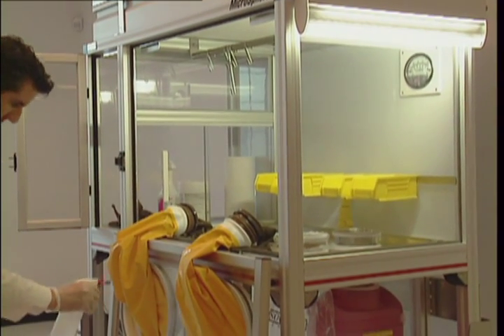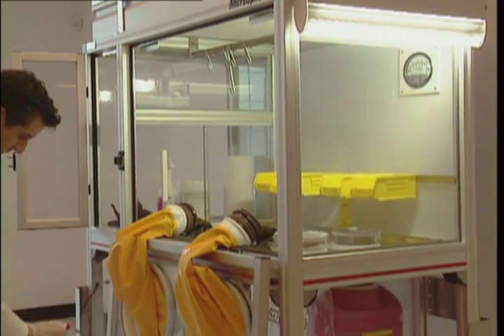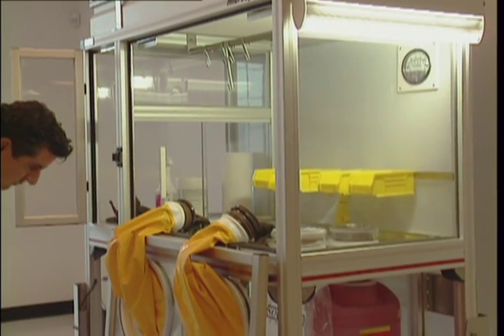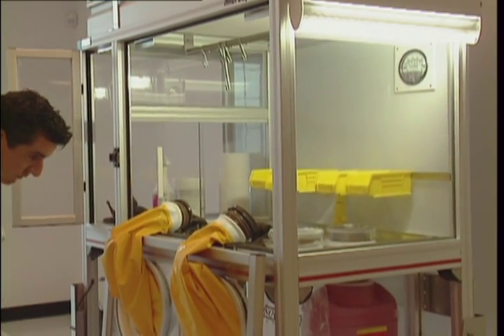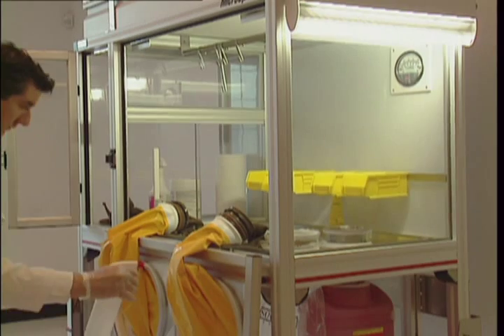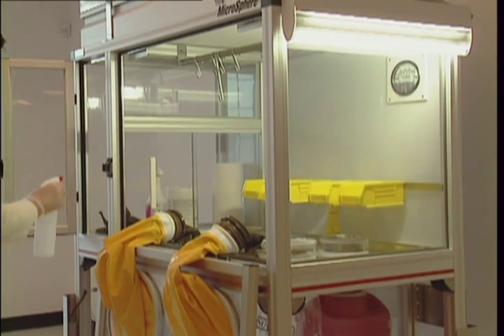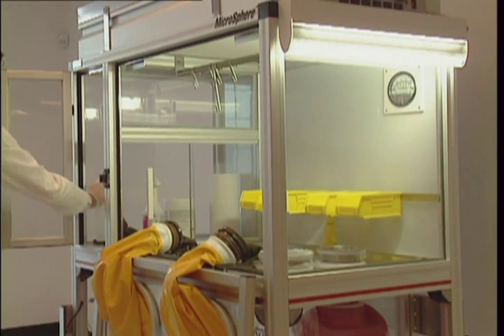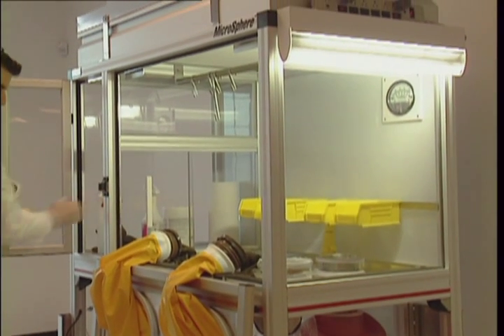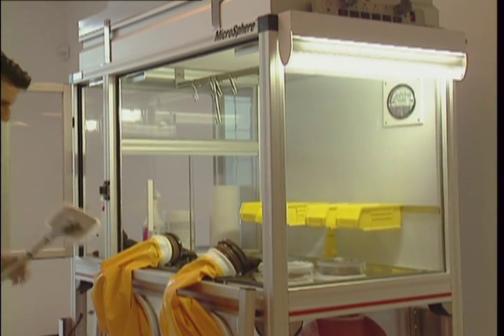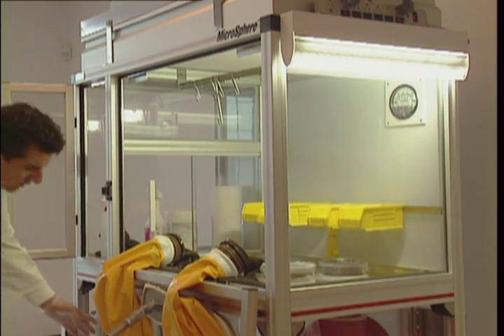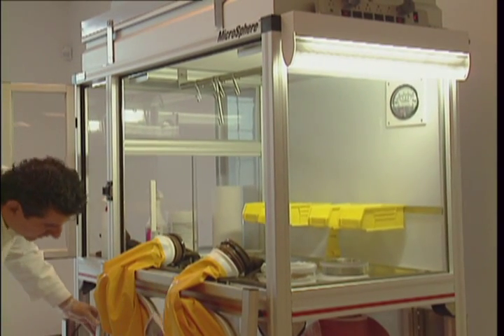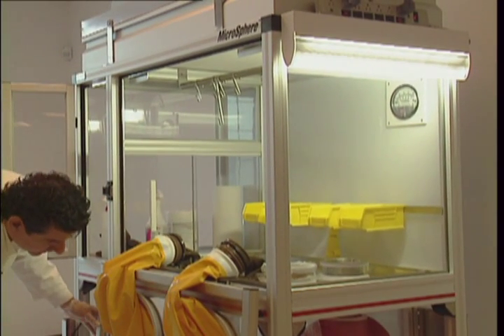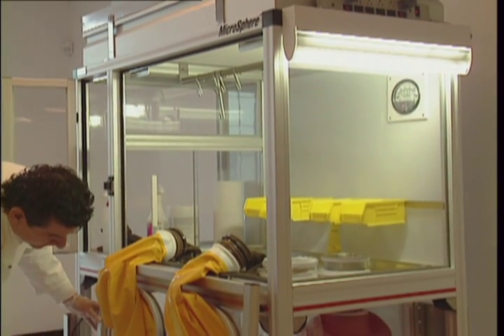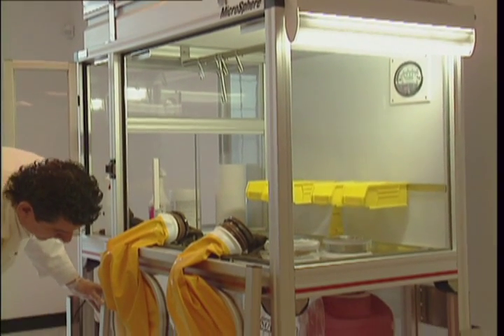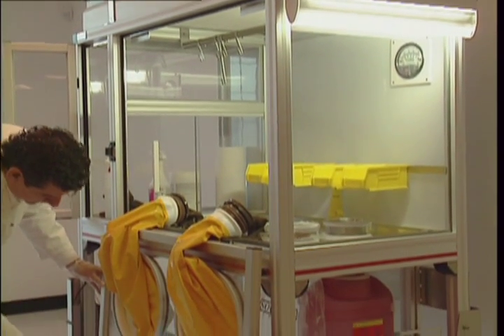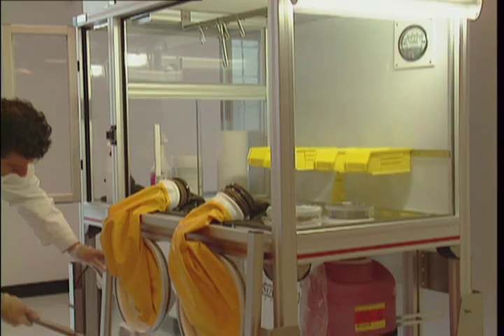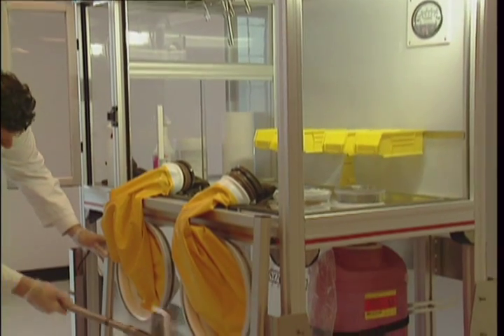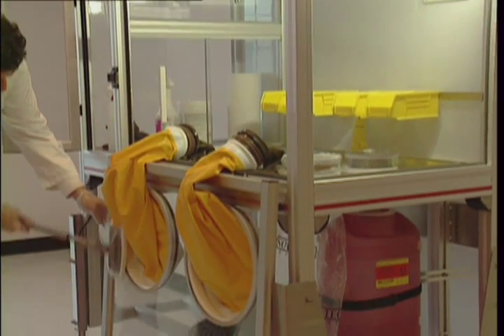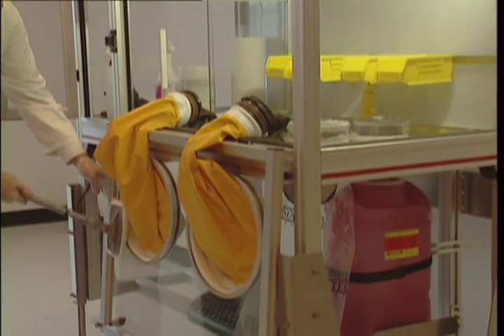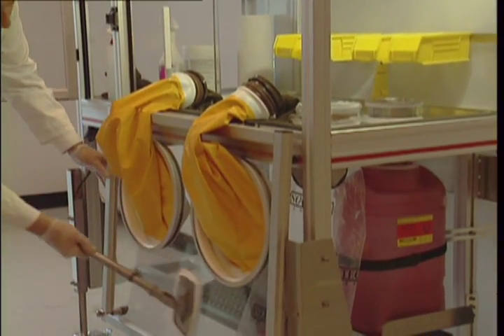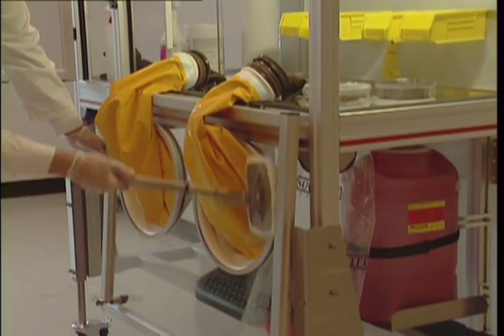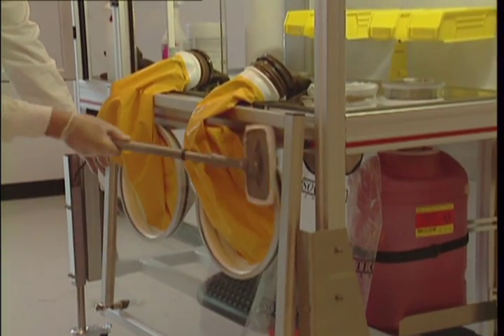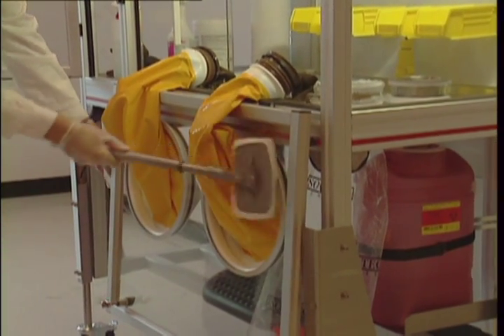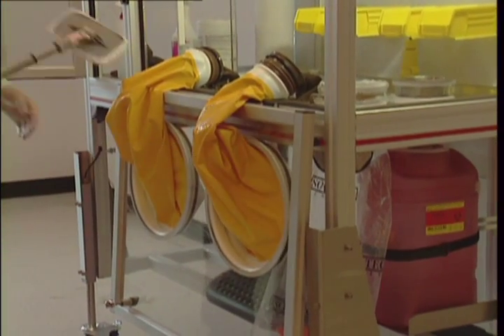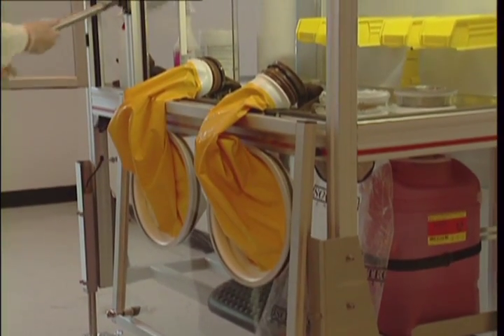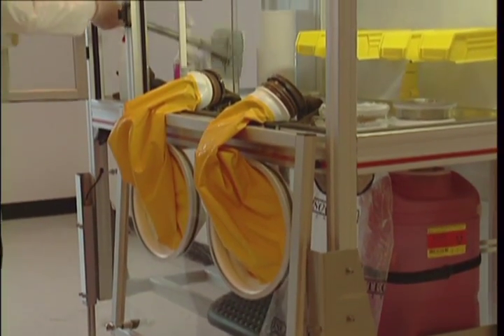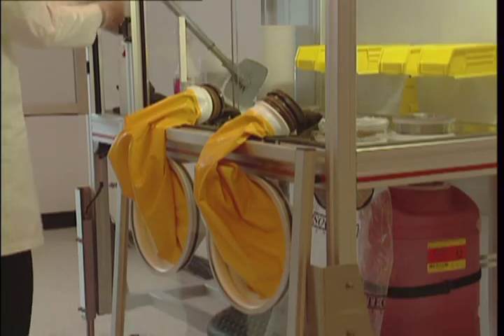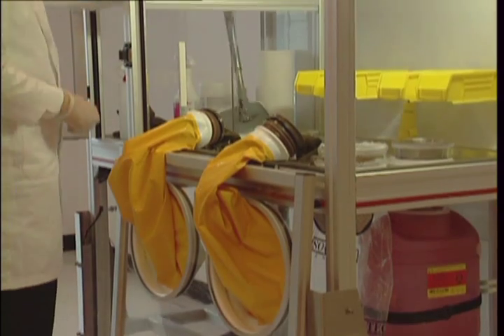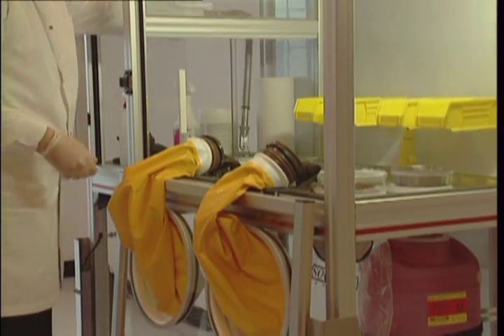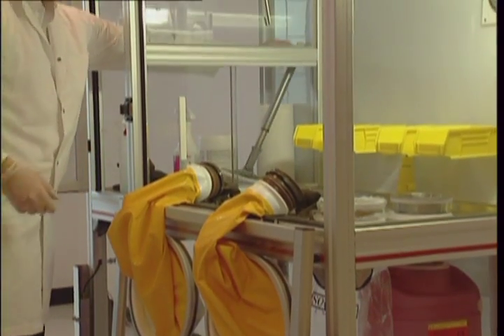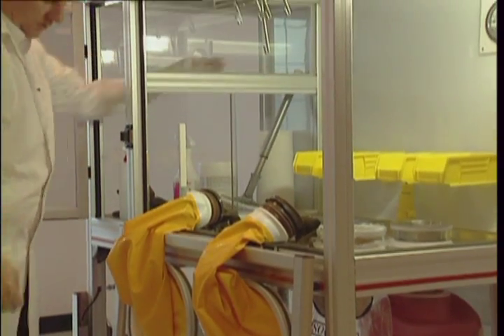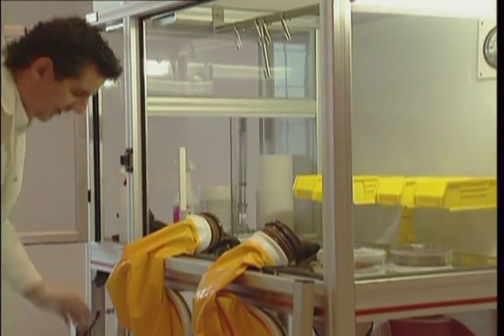Close the front panel. Wipe the gloves, sleeves, and surrounding working area with IPA solution or a cold sterilant. Allow the unit to run for one minute prior to use.